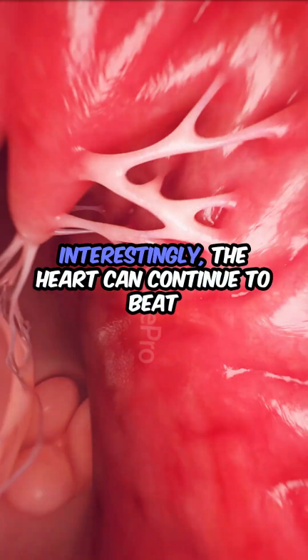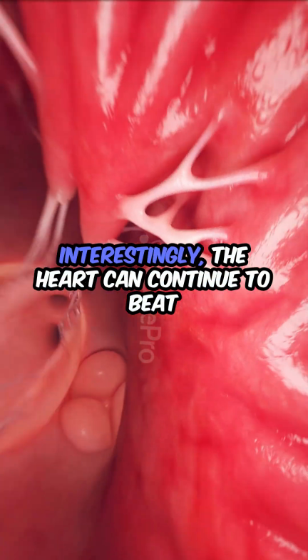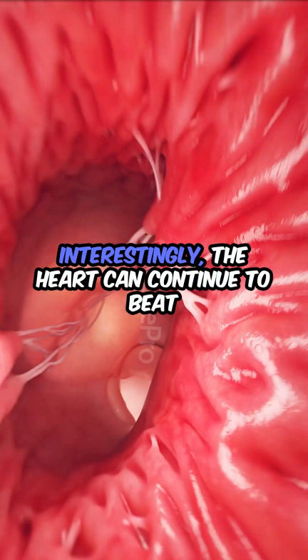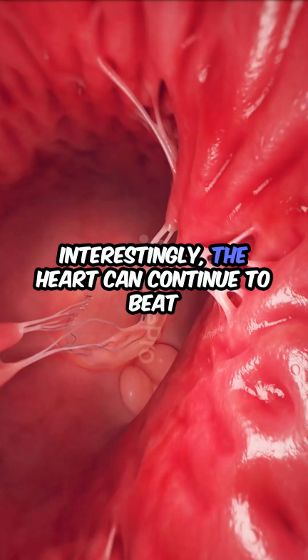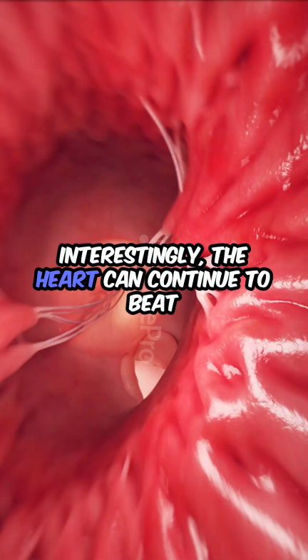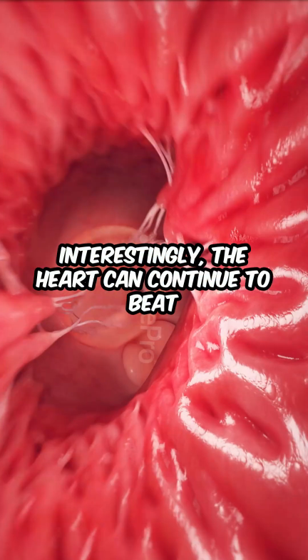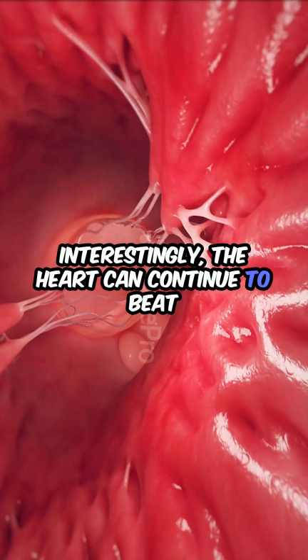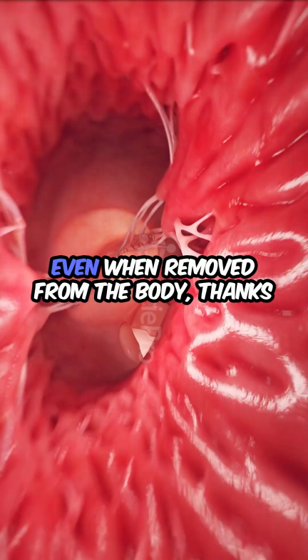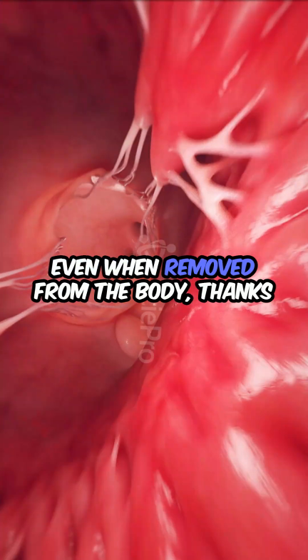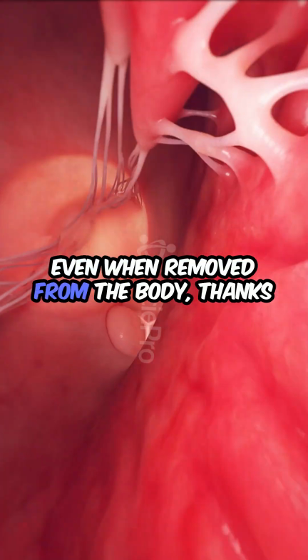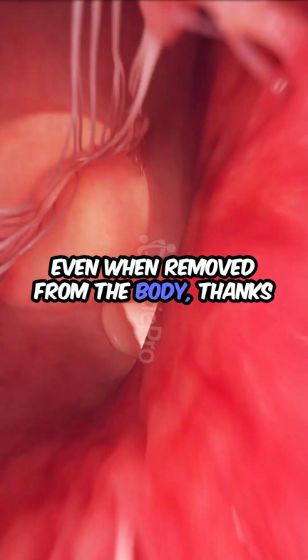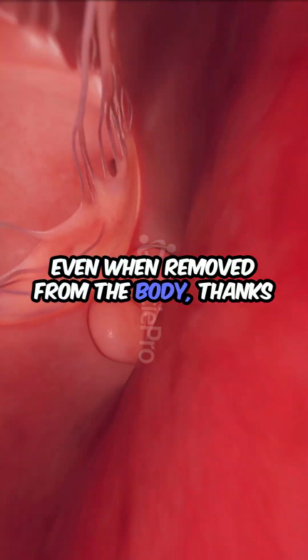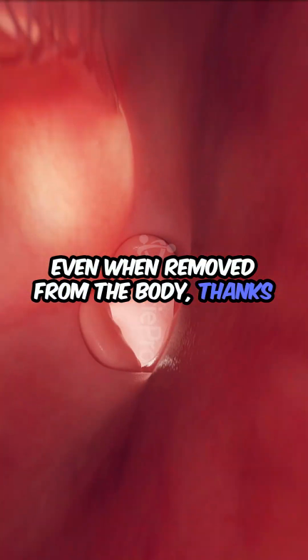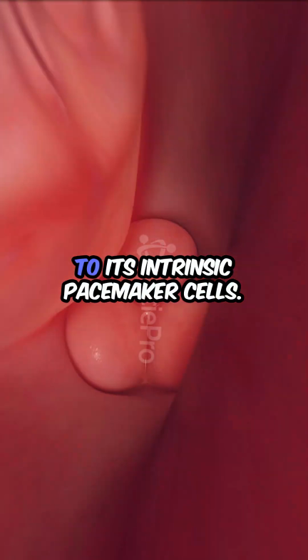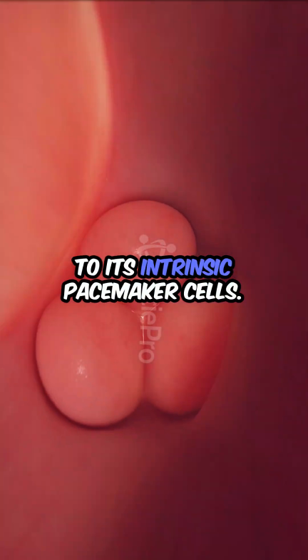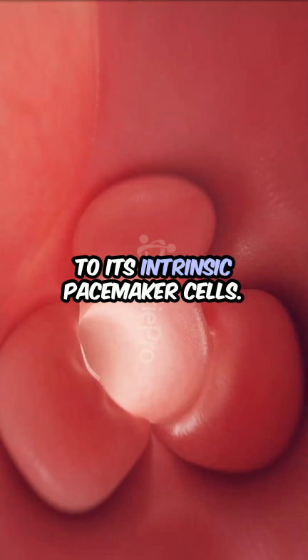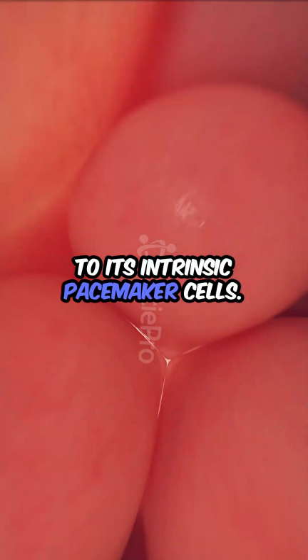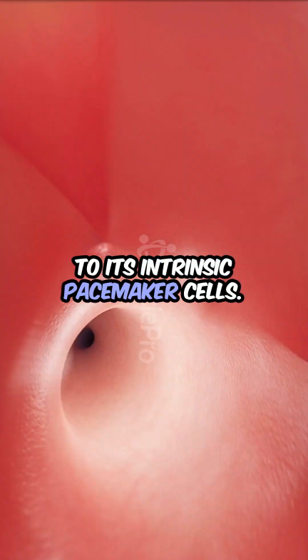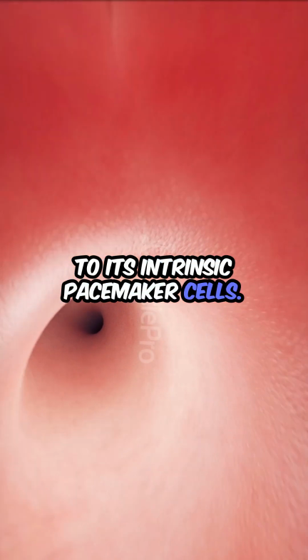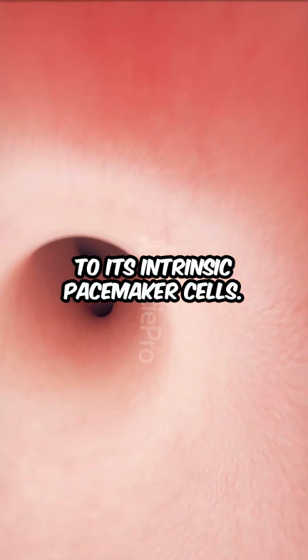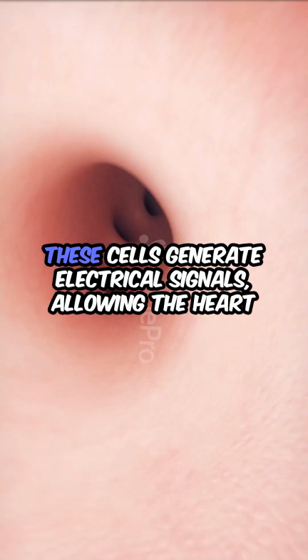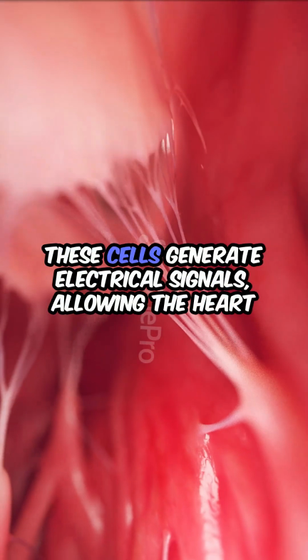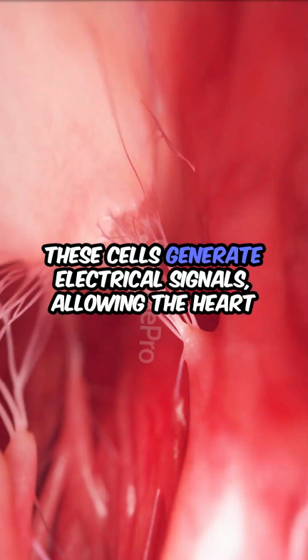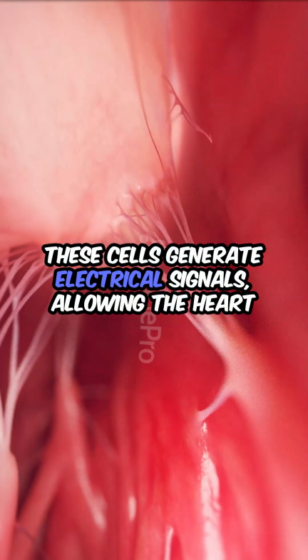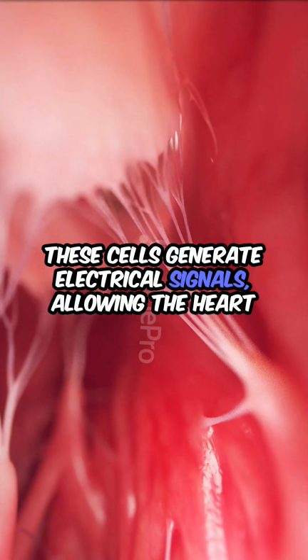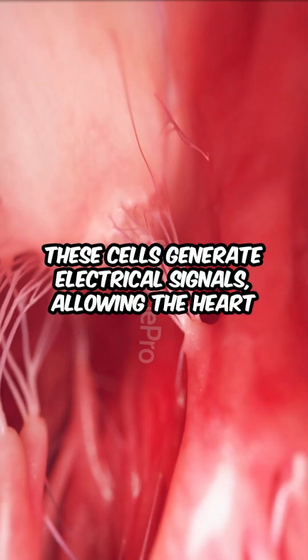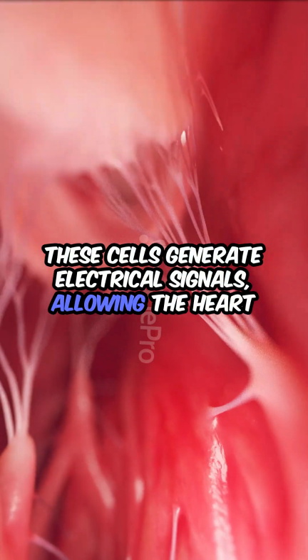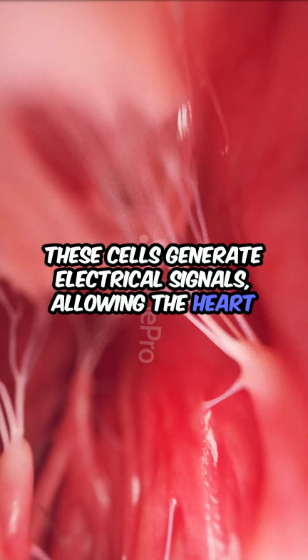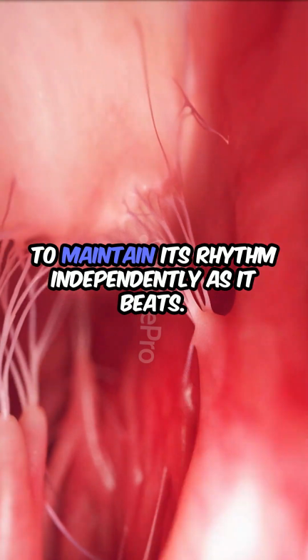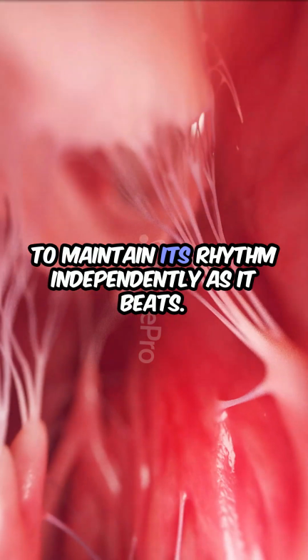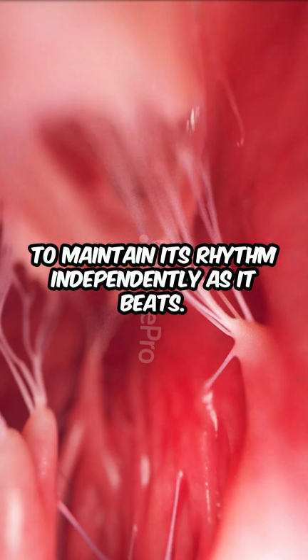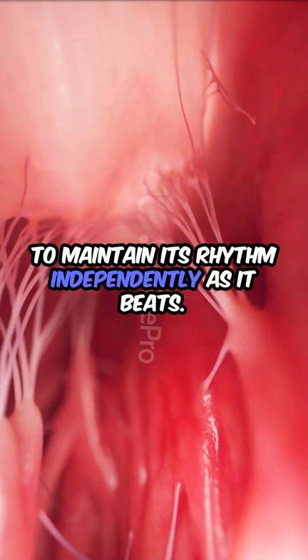Interestingly, the heart can continue to beat even when removed from the body, thanks to its intrinsic pacemaker cells. These cells generate electrical signals, allowing the heart to maintain its rhythm independently.